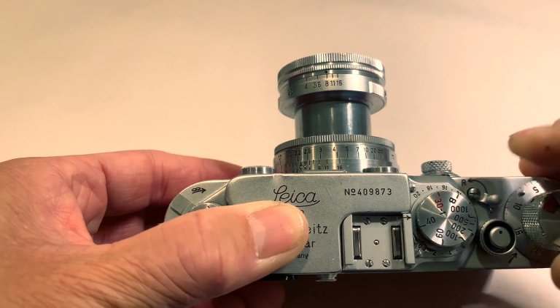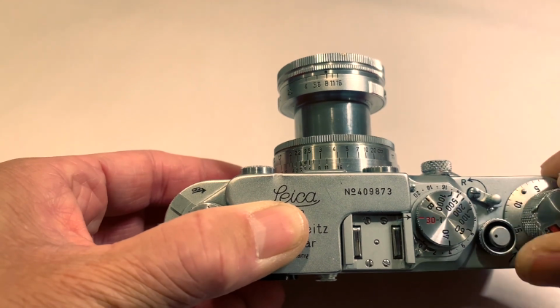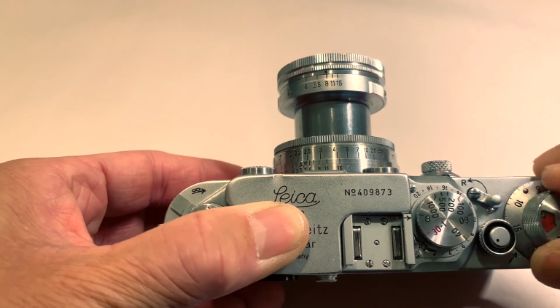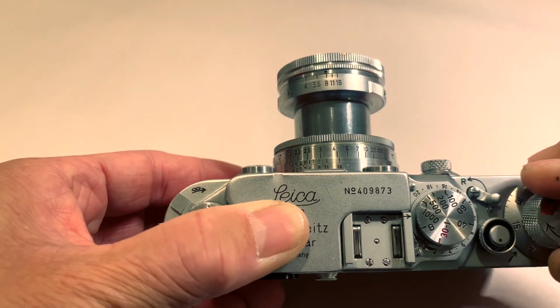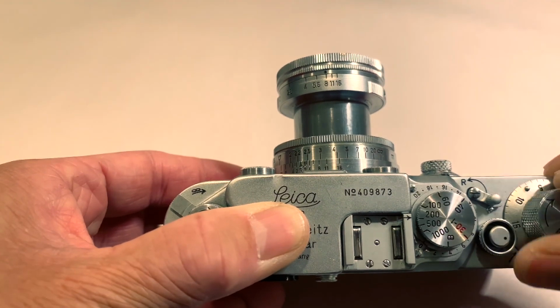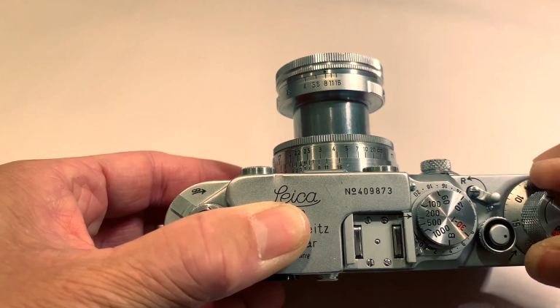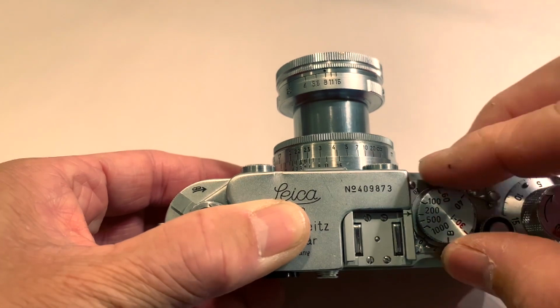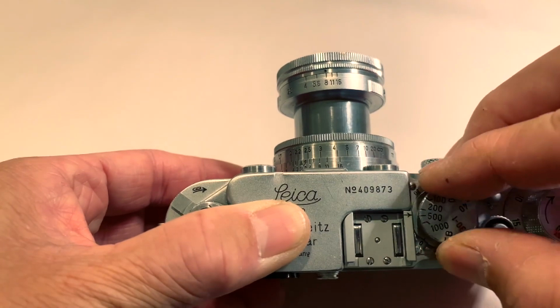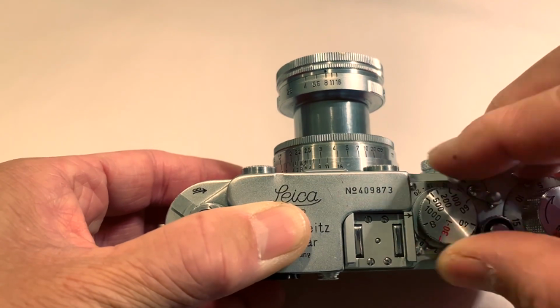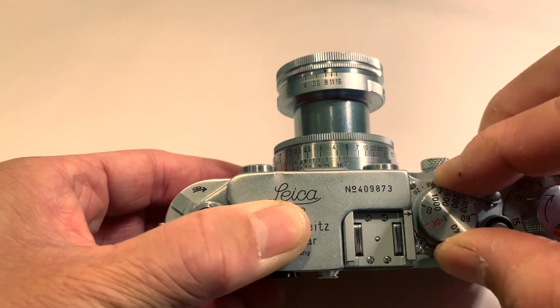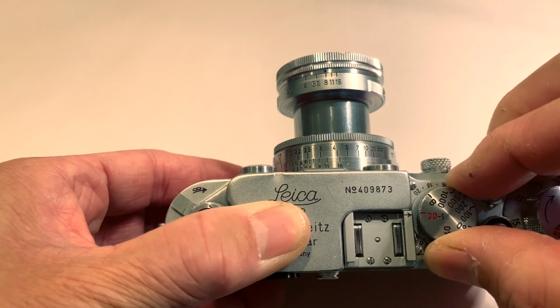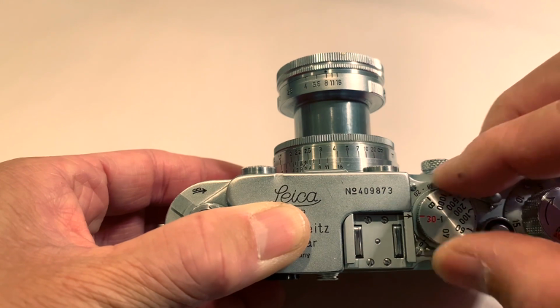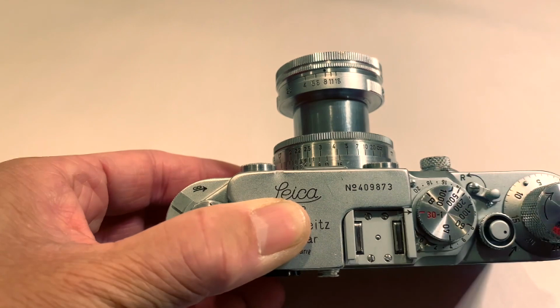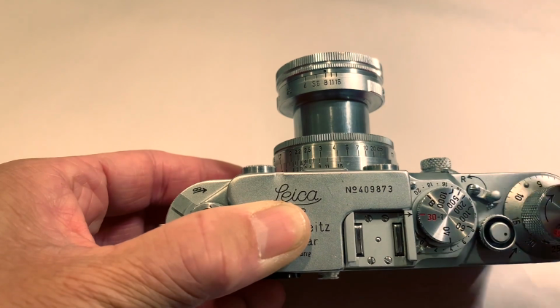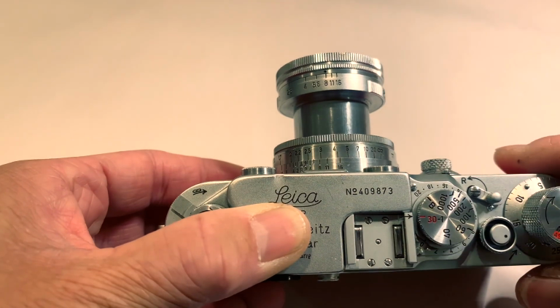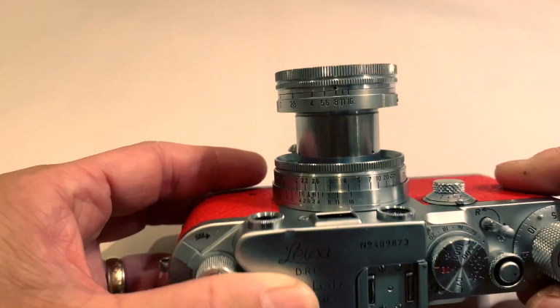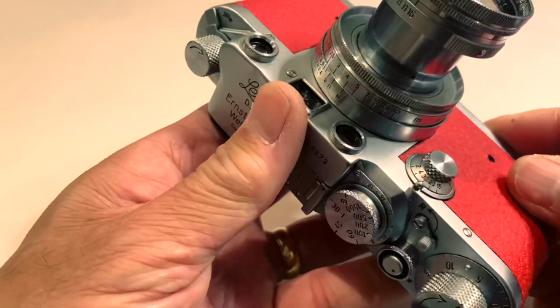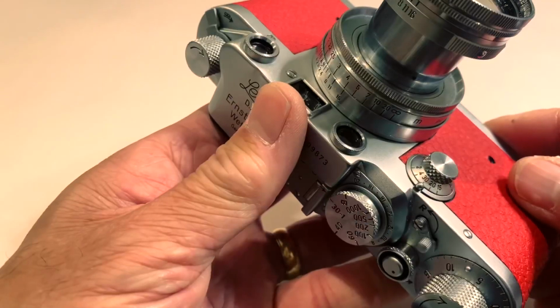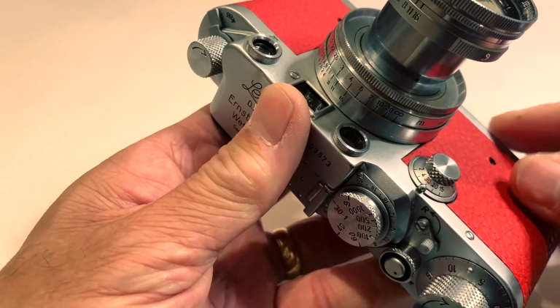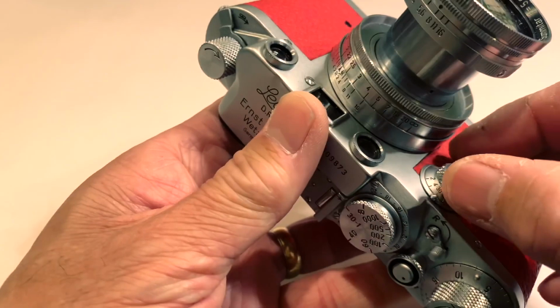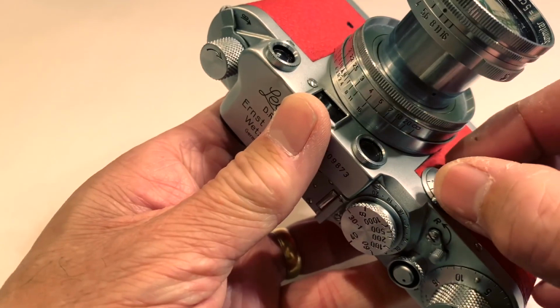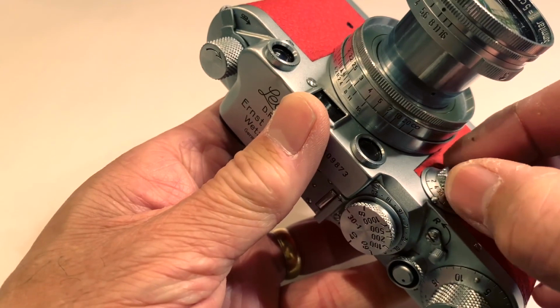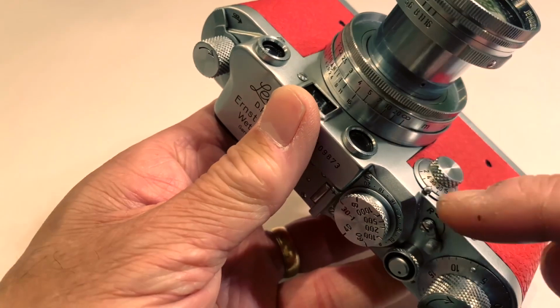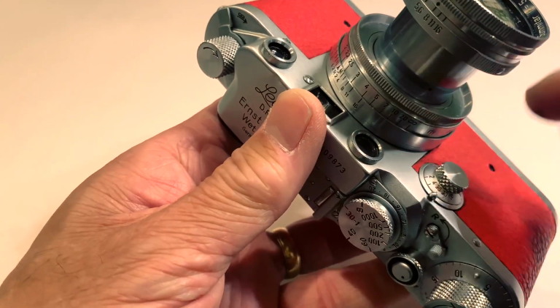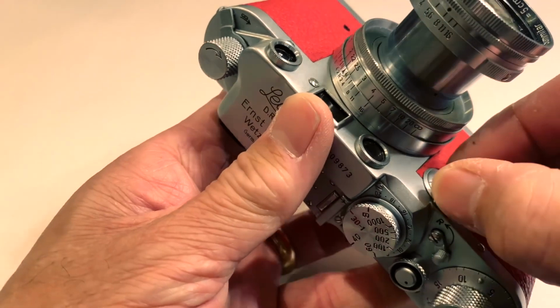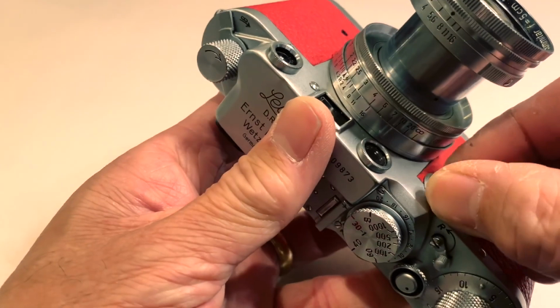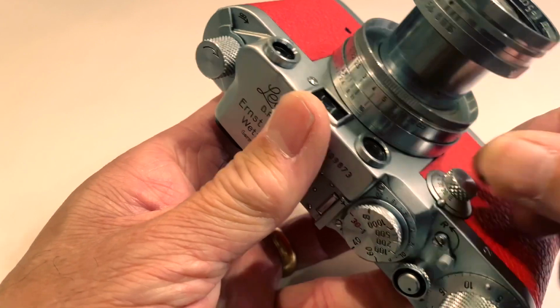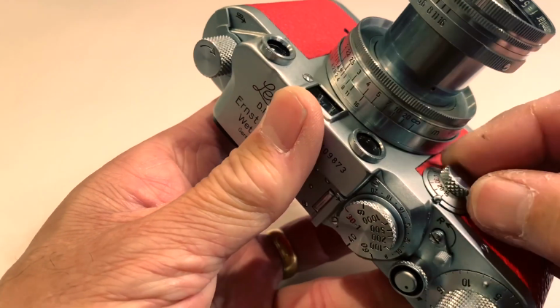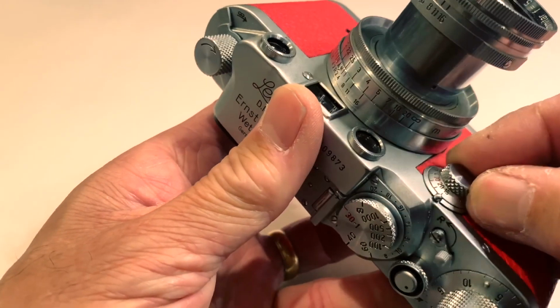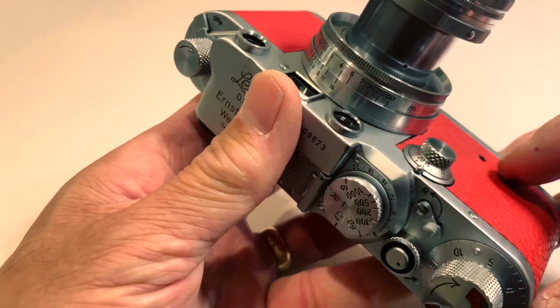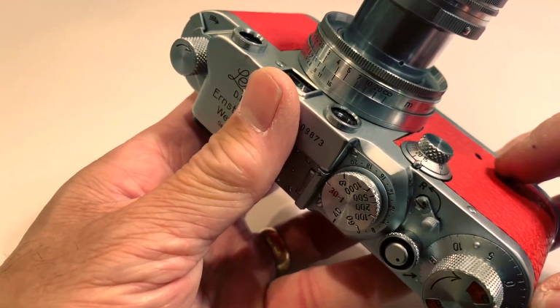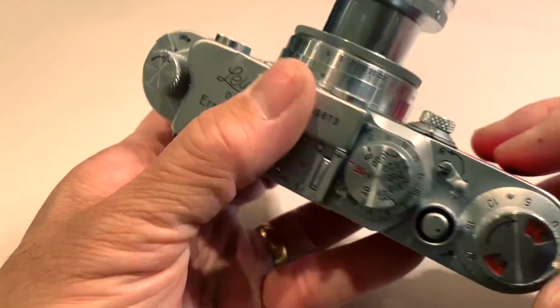If you need to shoot at a lower shutter speed, set to 1 to 1/30th. Set the low speed dial by slightly pushing up on the knob here, and then set to, say, 1/15th of a second.